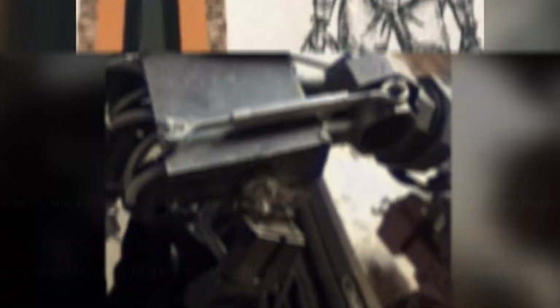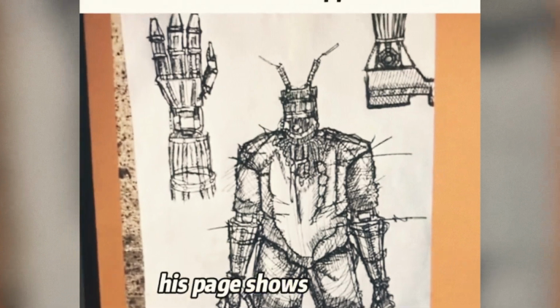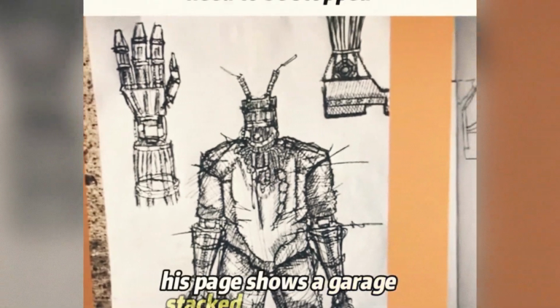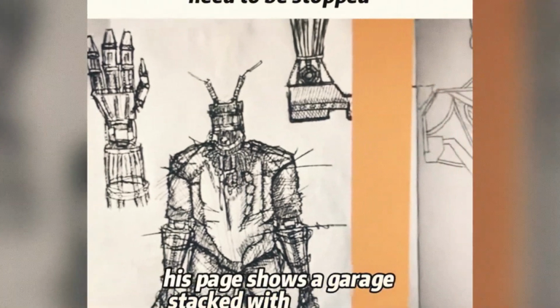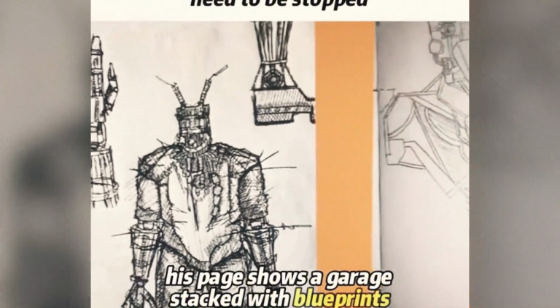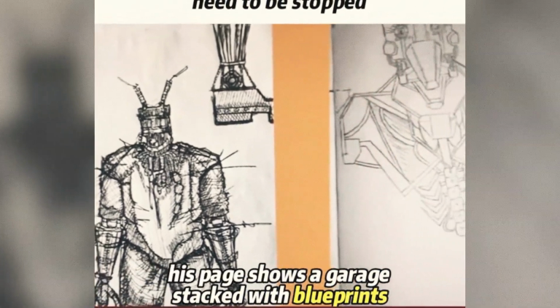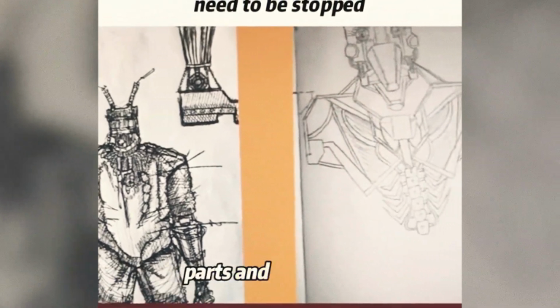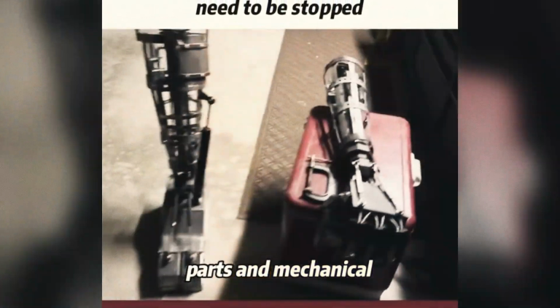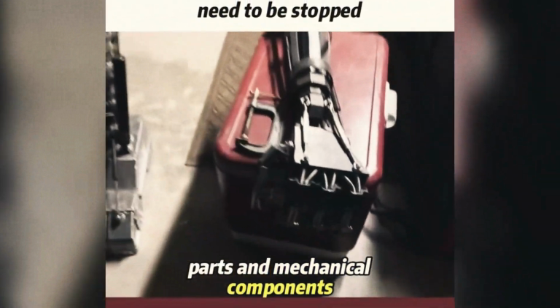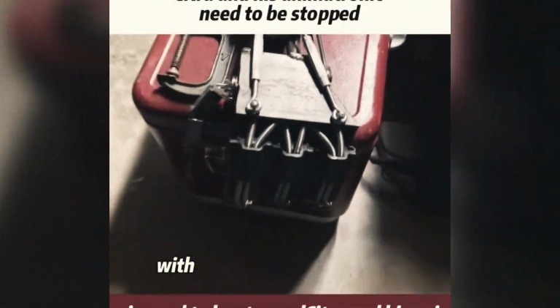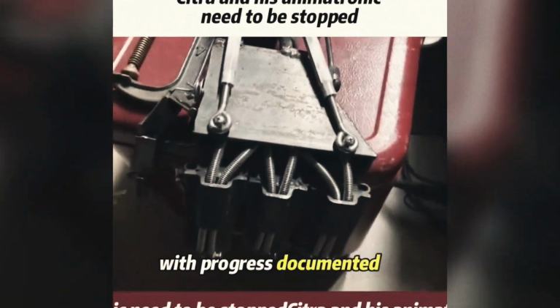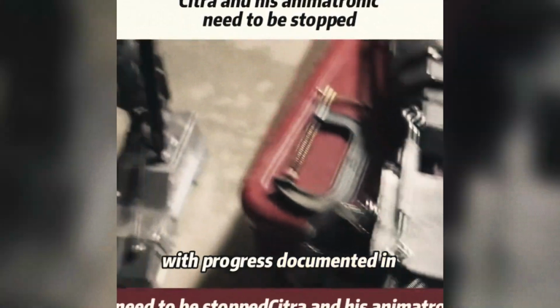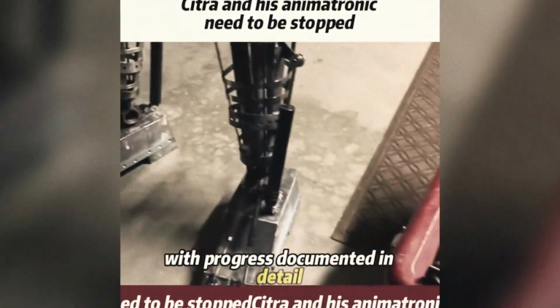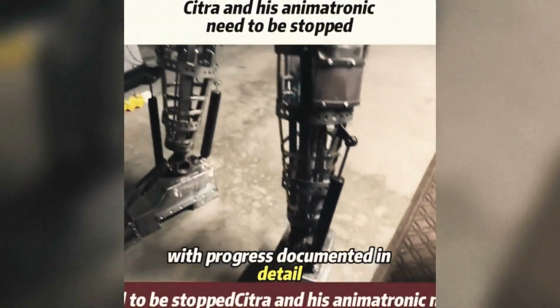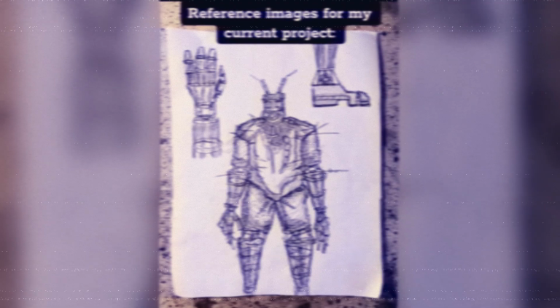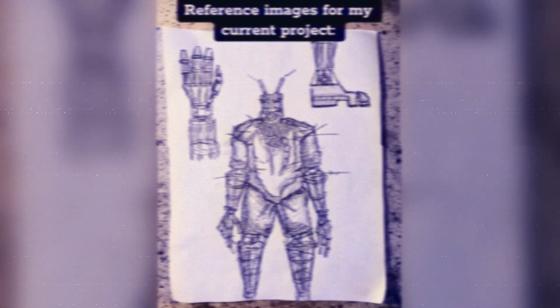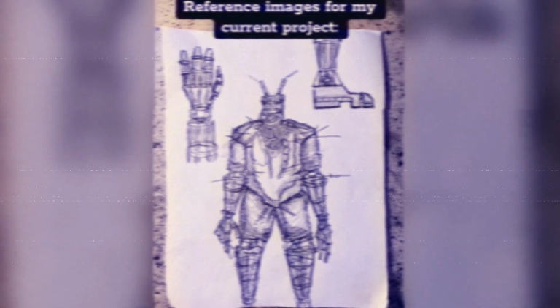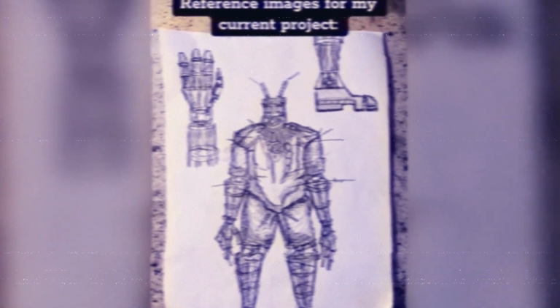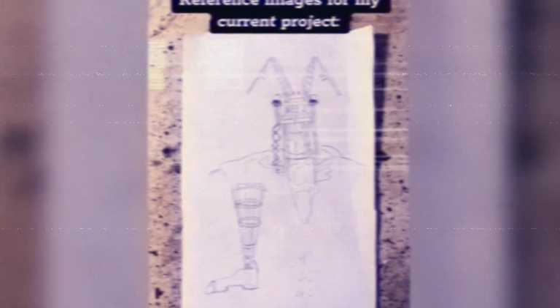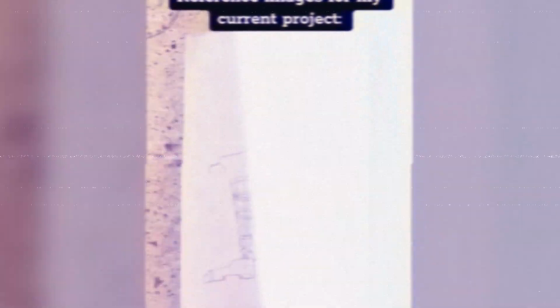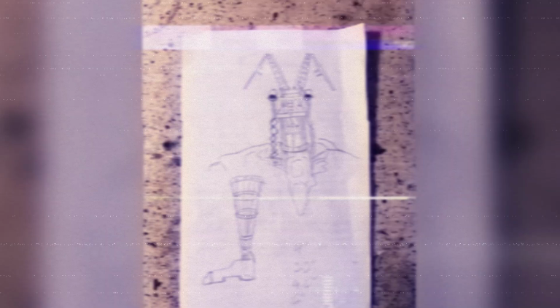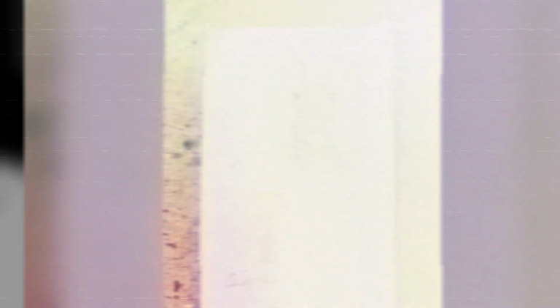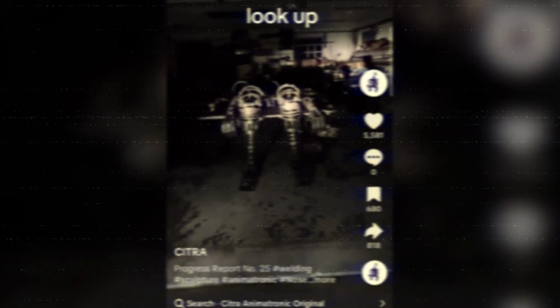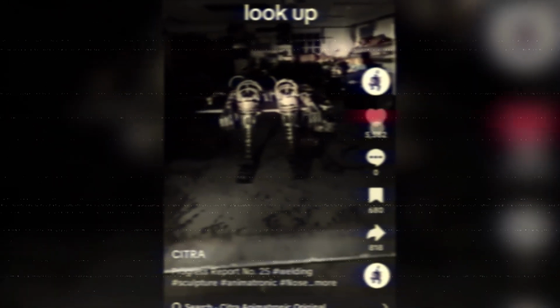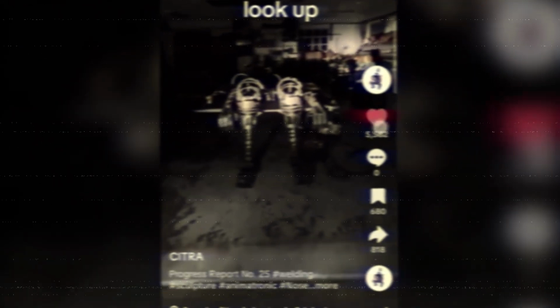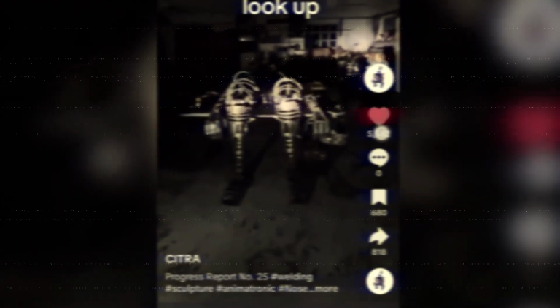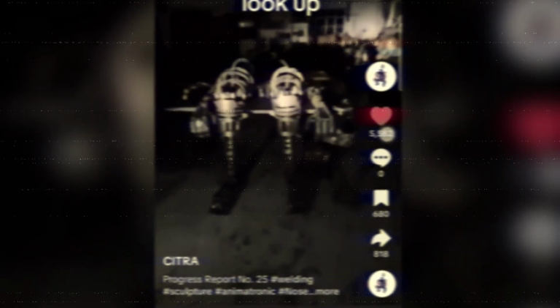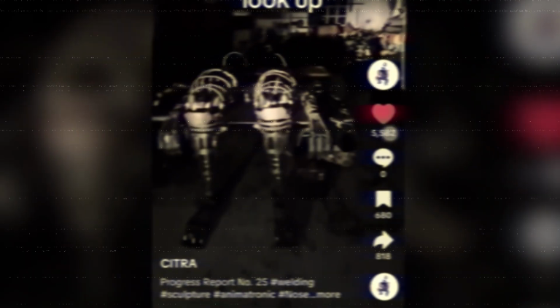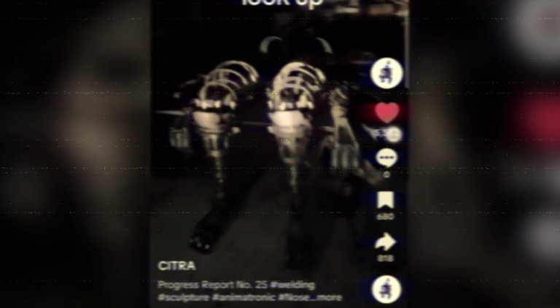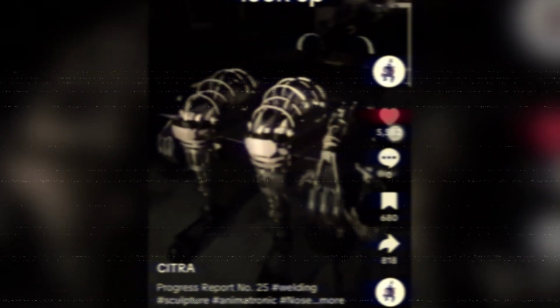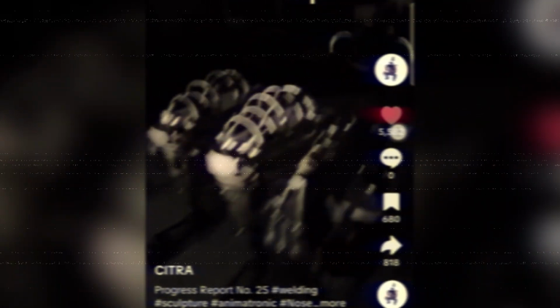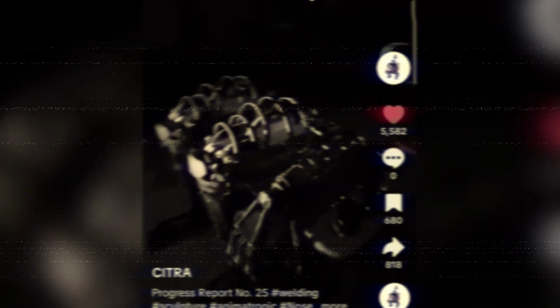His page shows a garage stacked with blueprints, parts, and mechanical components, with progress documented in detail. Who wouldn't be curious about a giant rabbit robot, since this kind of thing almost never happens? Nosy has definitely blown up online.